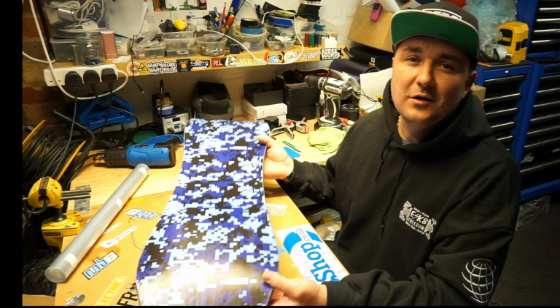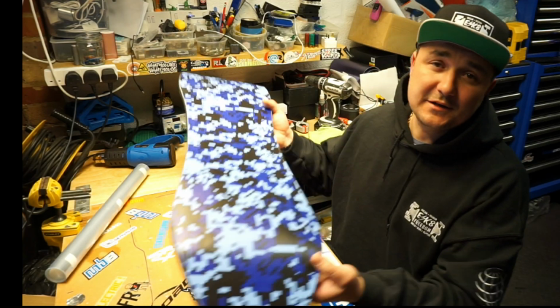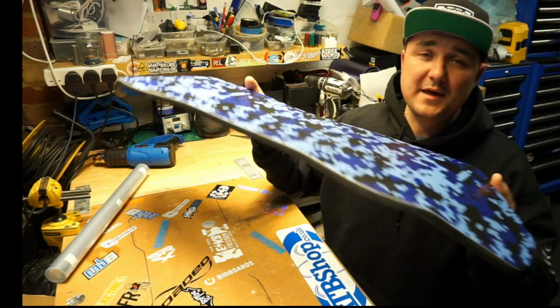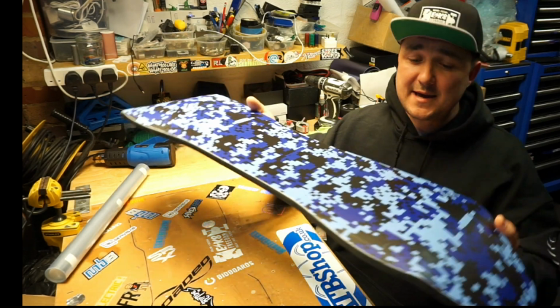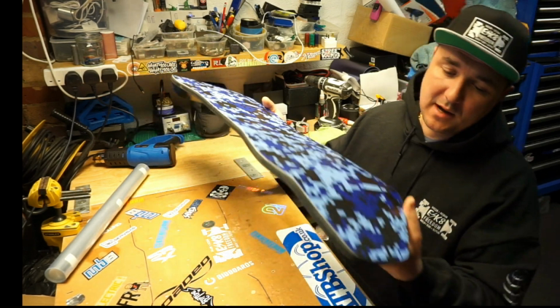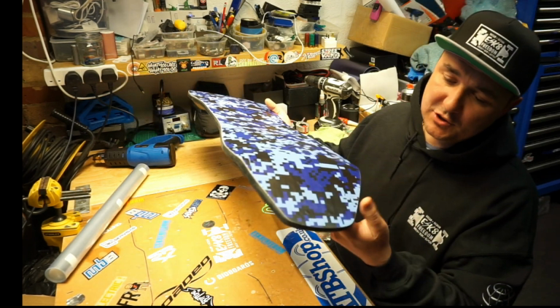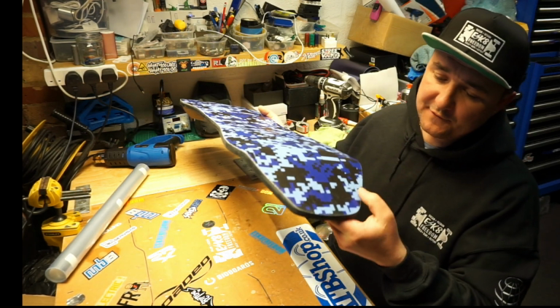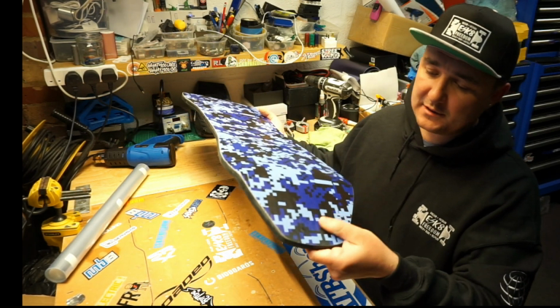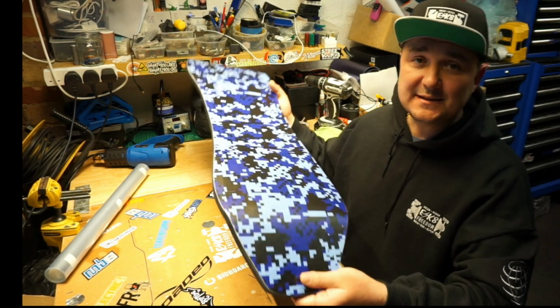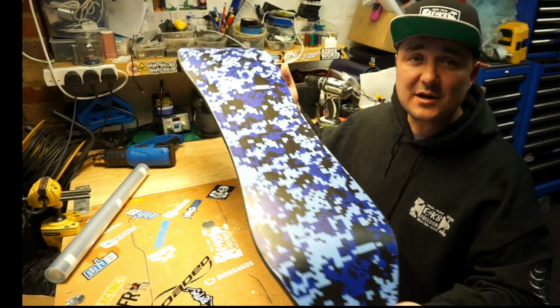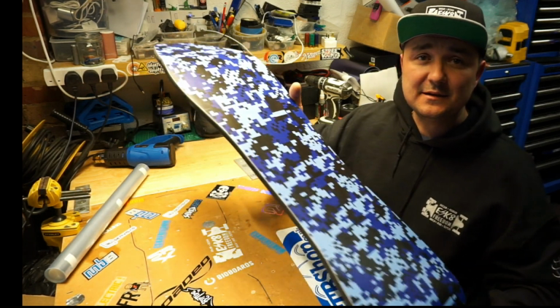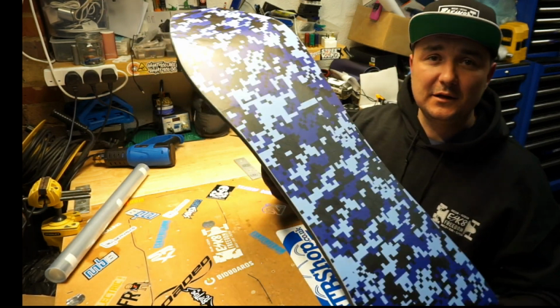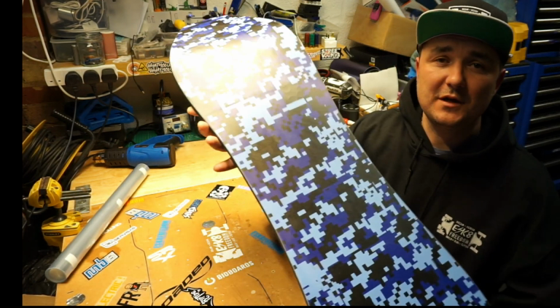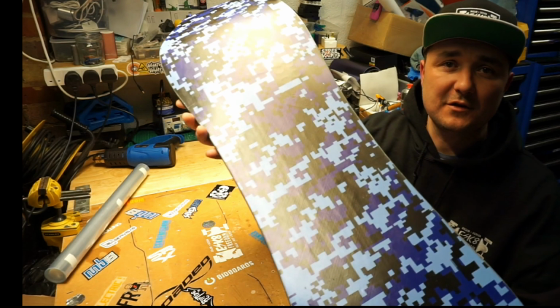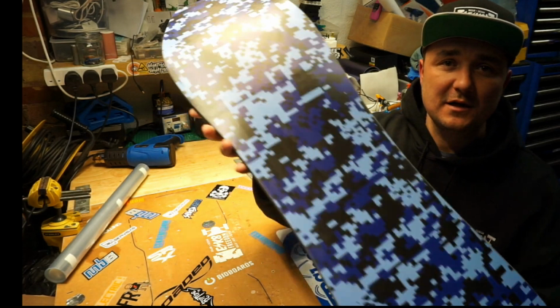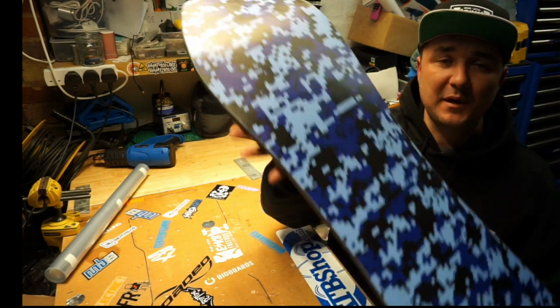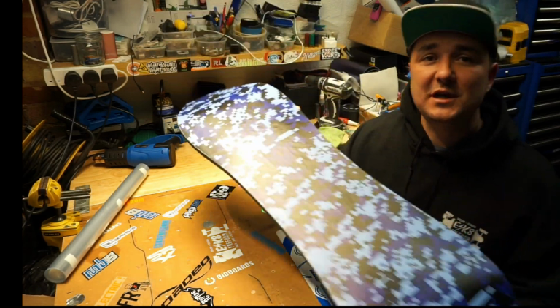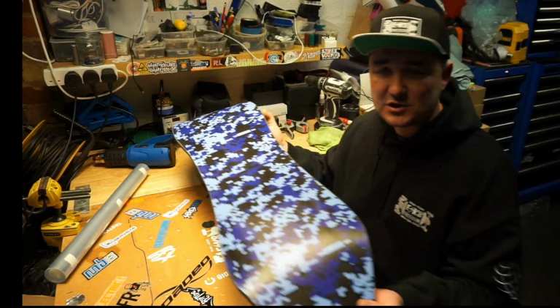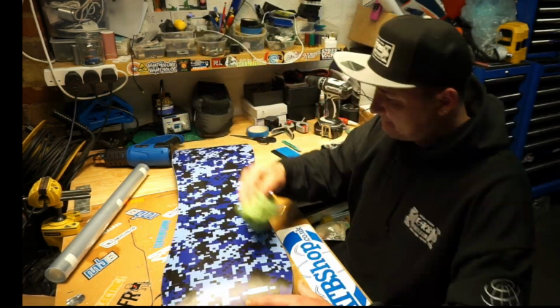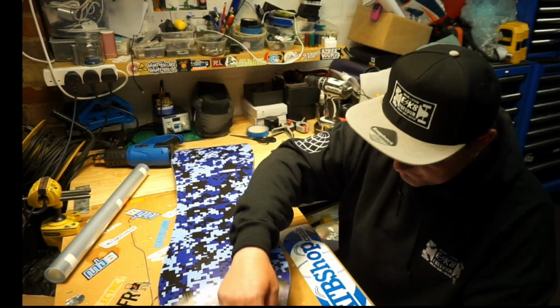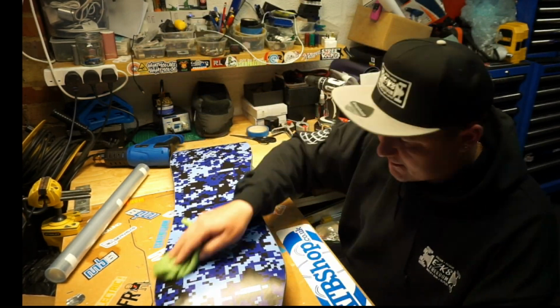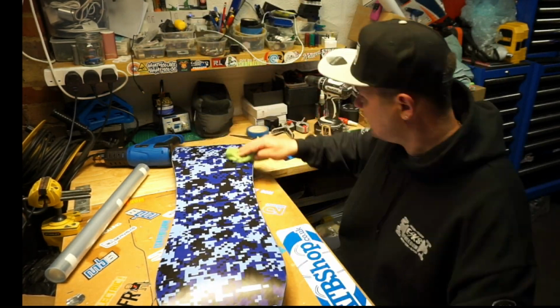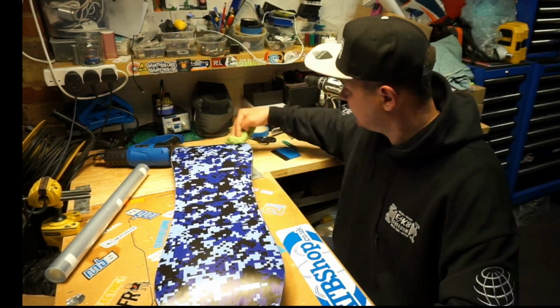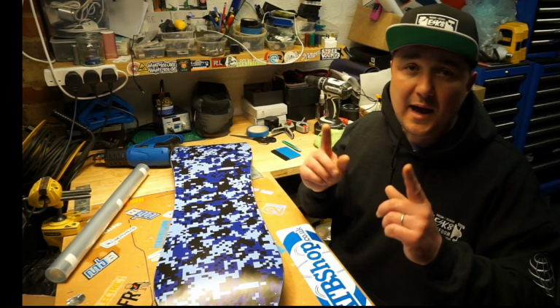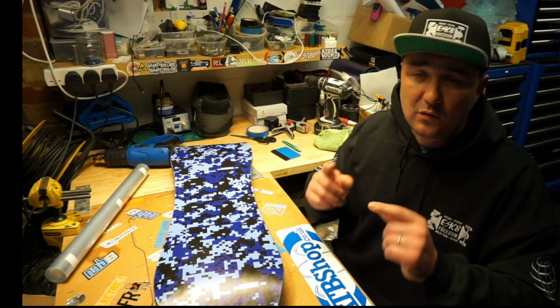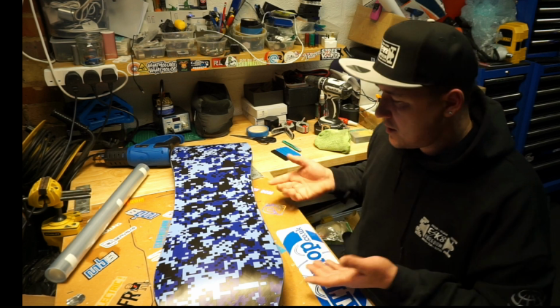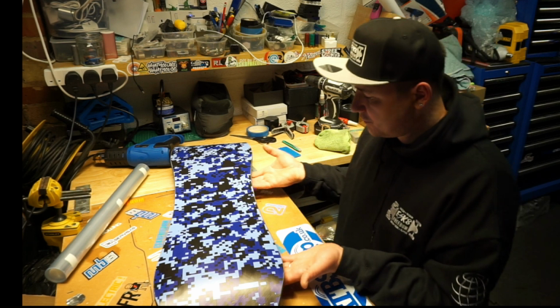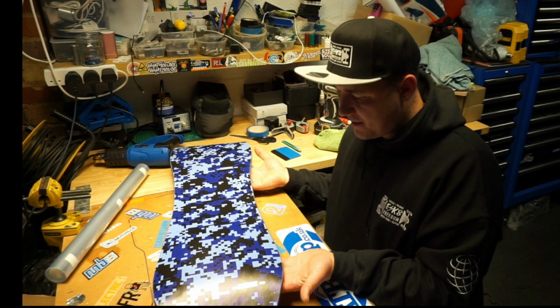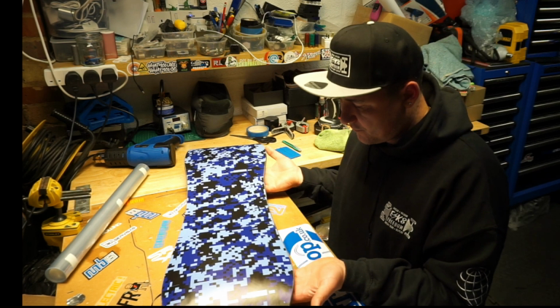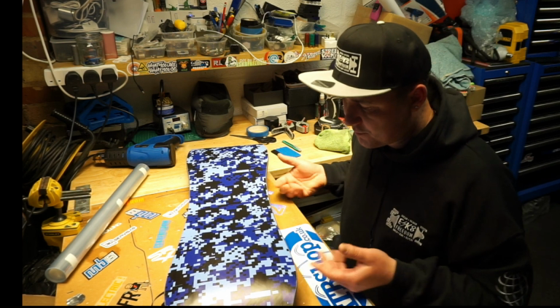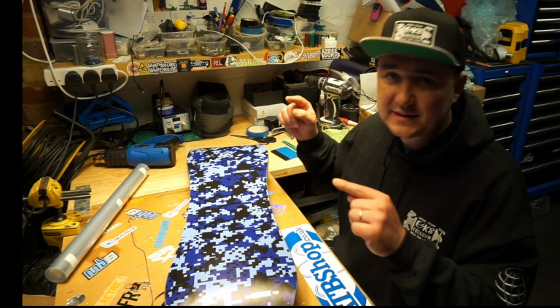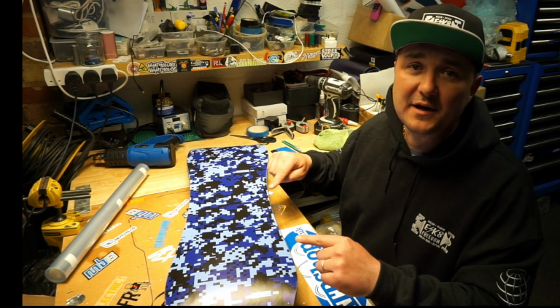Okay guys, so next day — I've made sure that the vinyl has set in nicely. It looks really, really nice, but it's not yet finished. Now we're going to step it up. We're going to protect this vinyl.